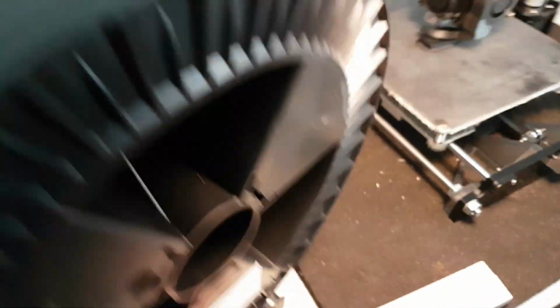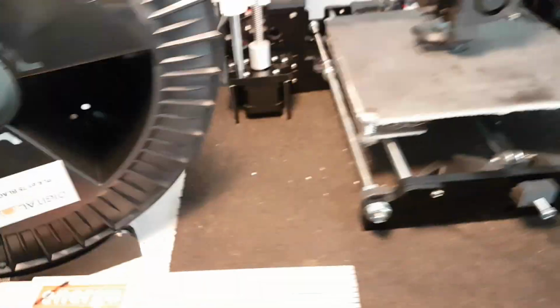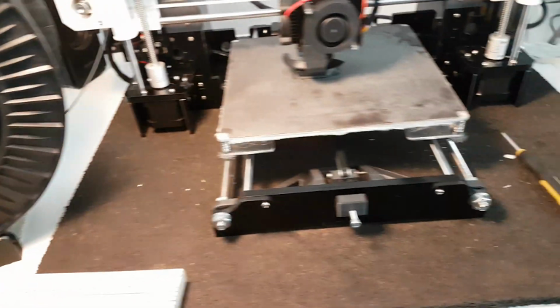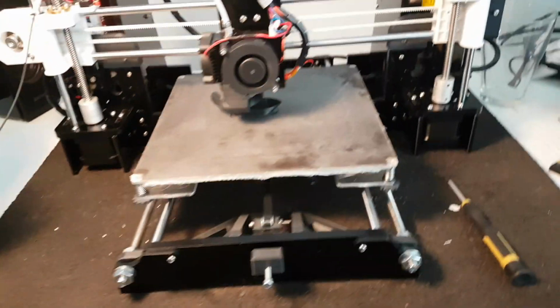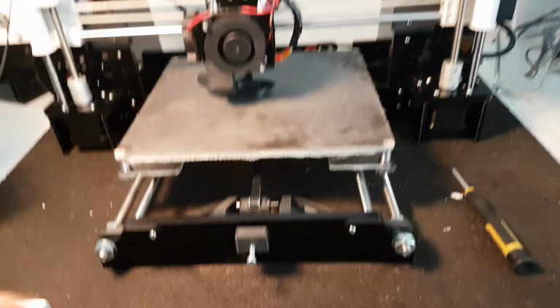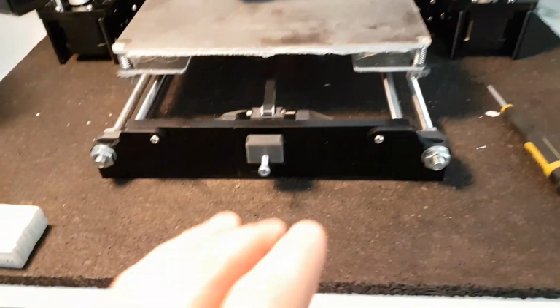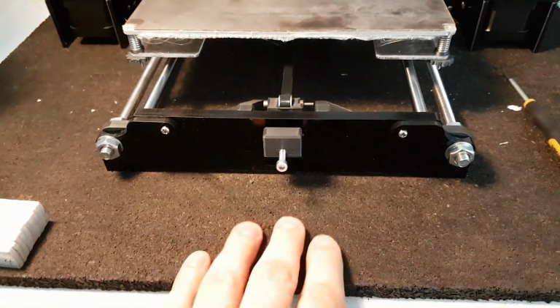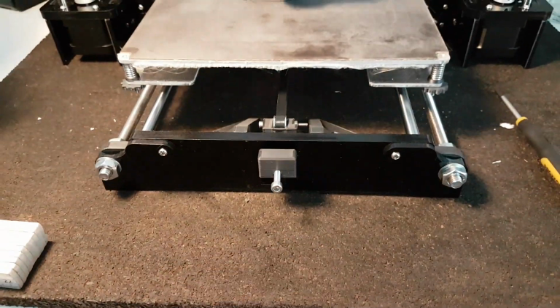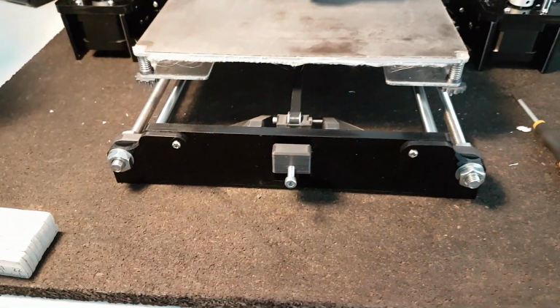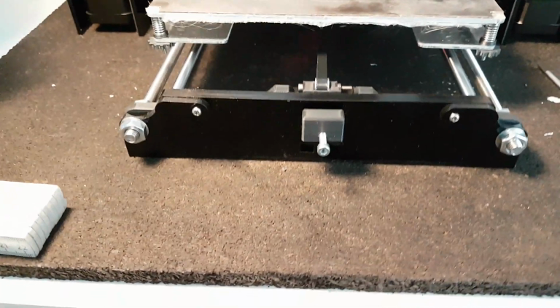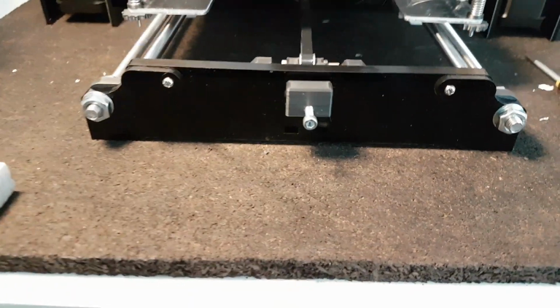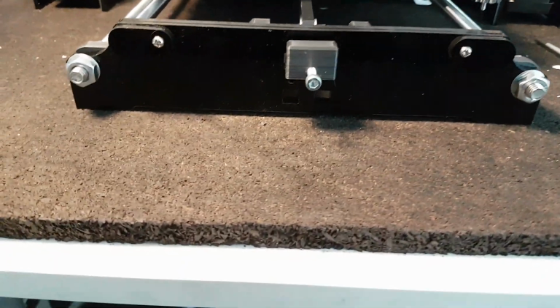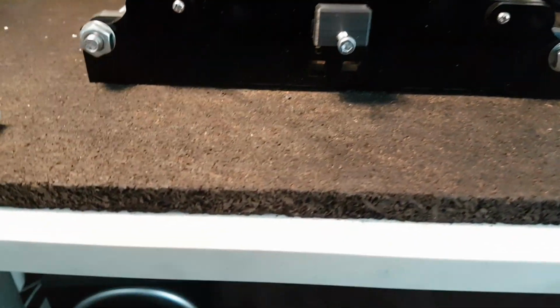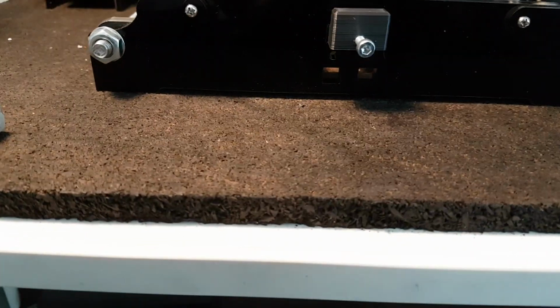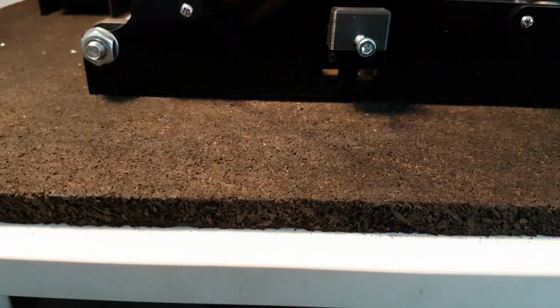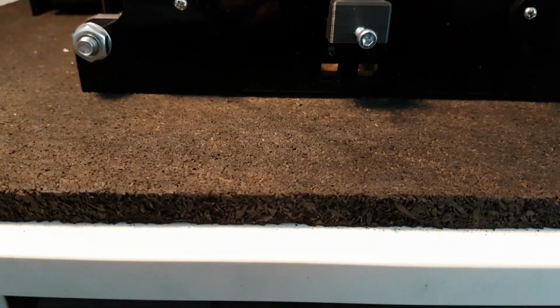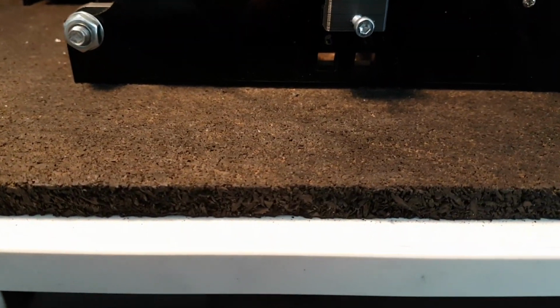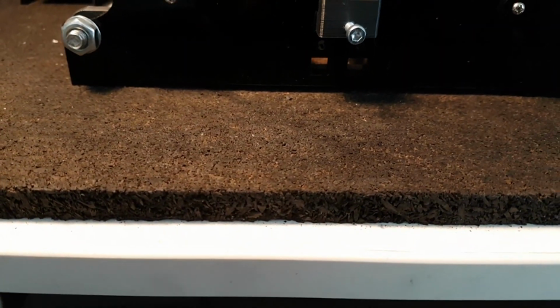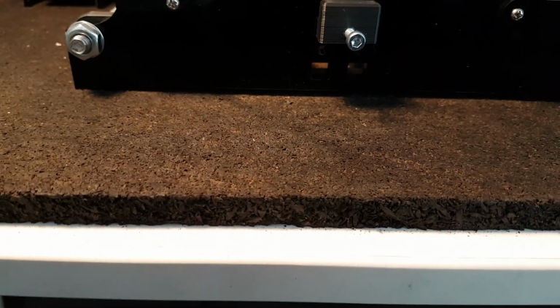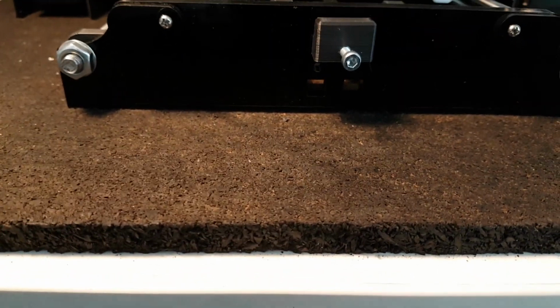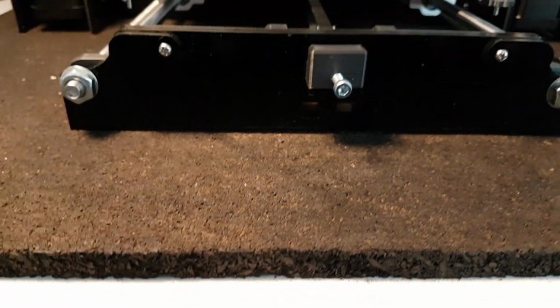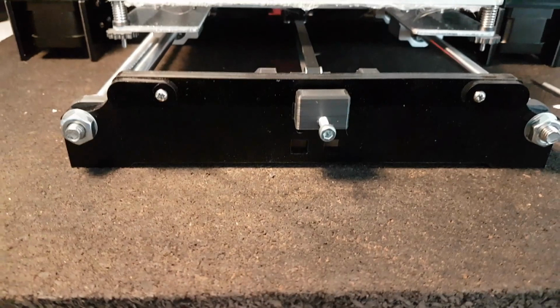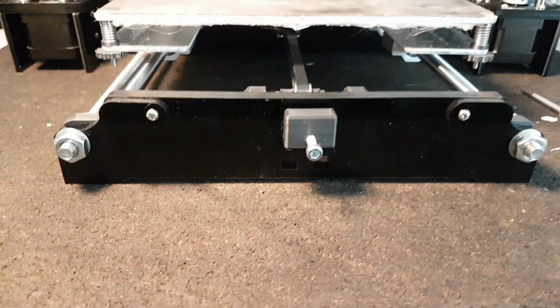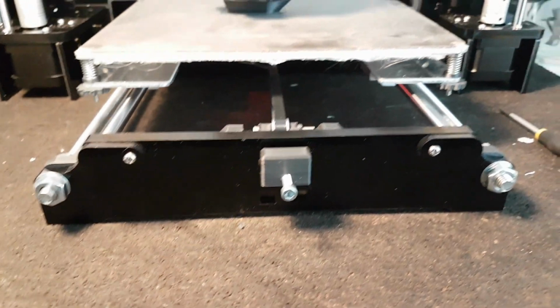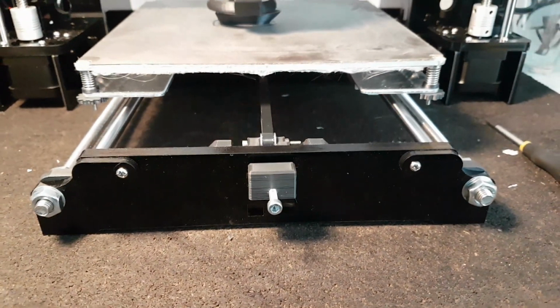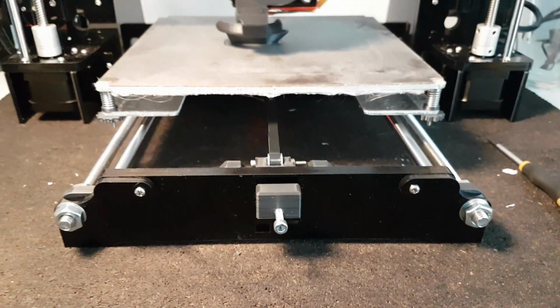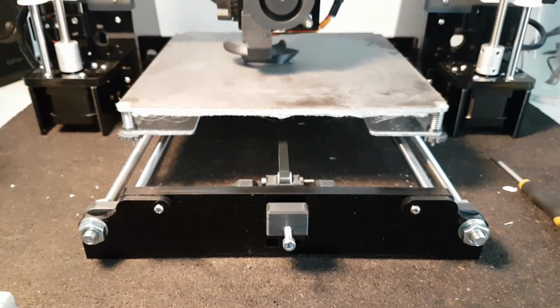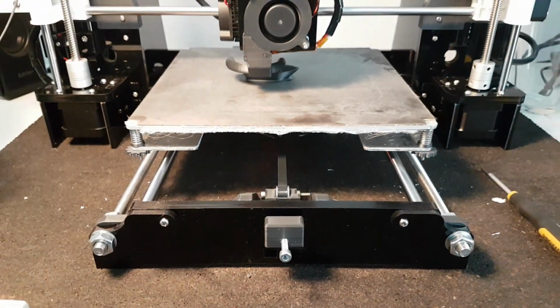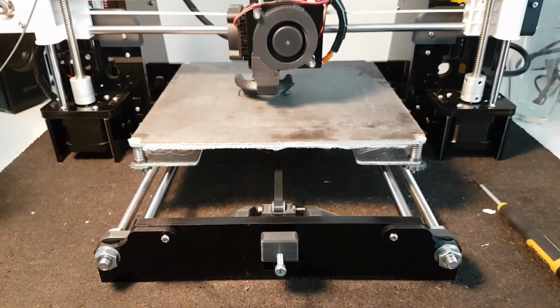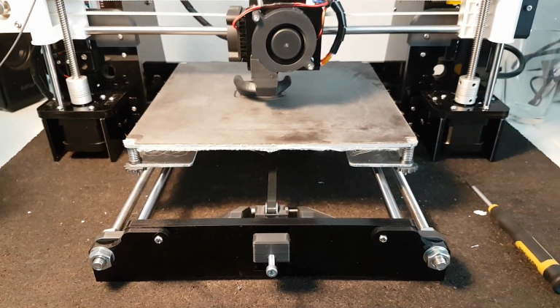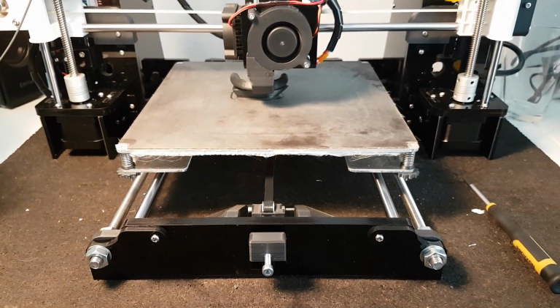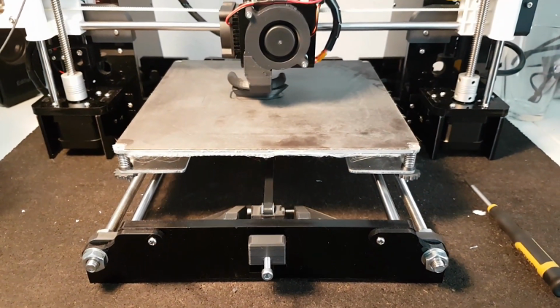And I got a rubber mat underneath. You need it, otherwise it'll use the table as a drum, as a body of resonance.